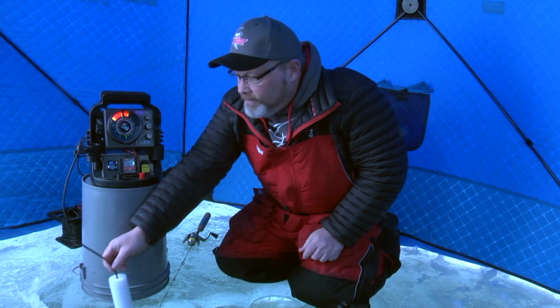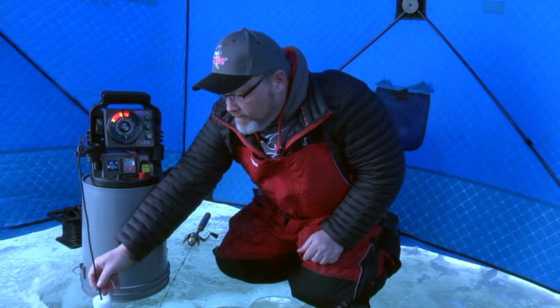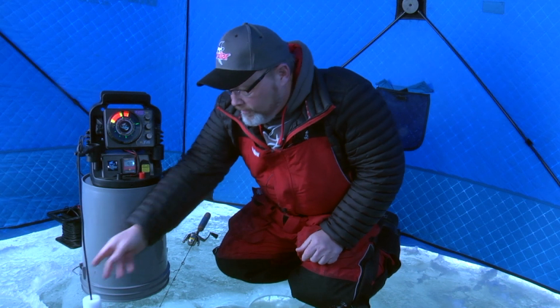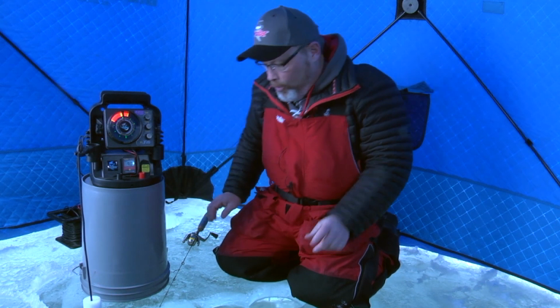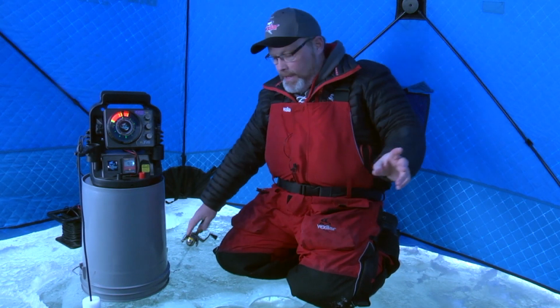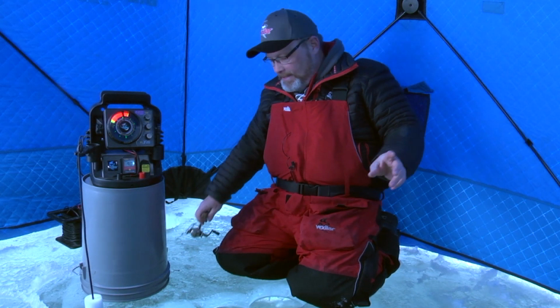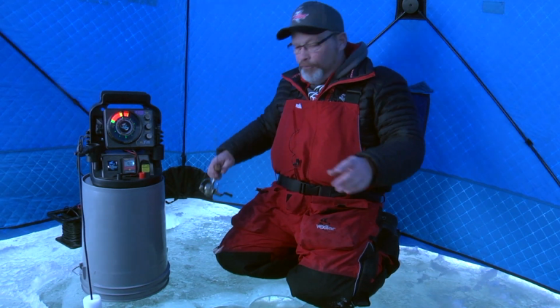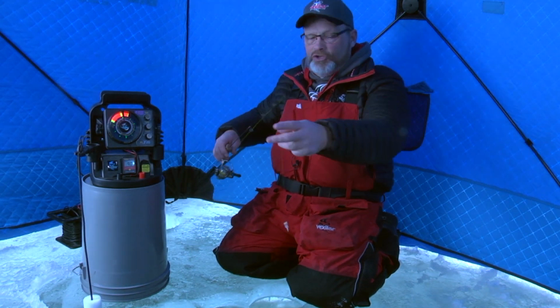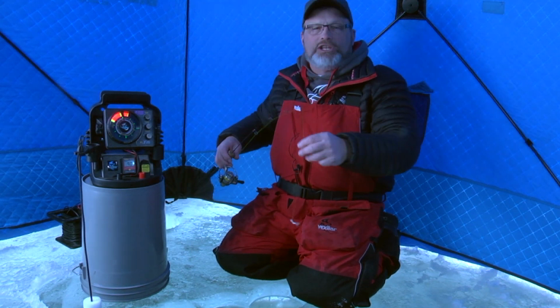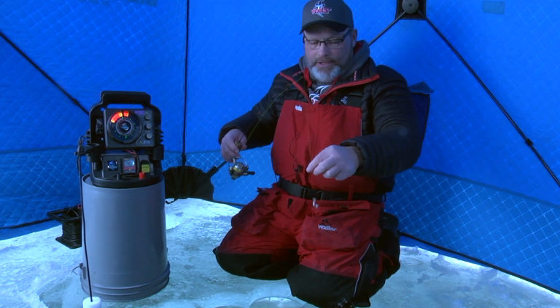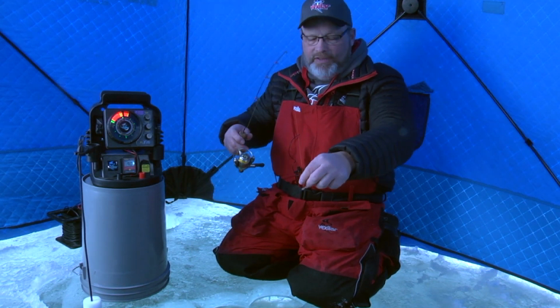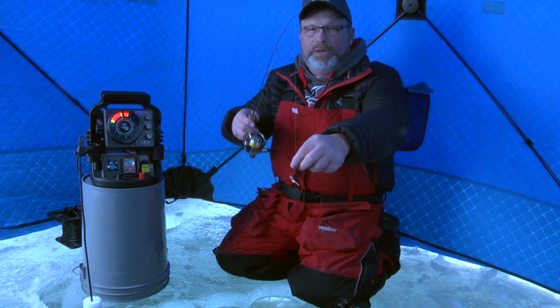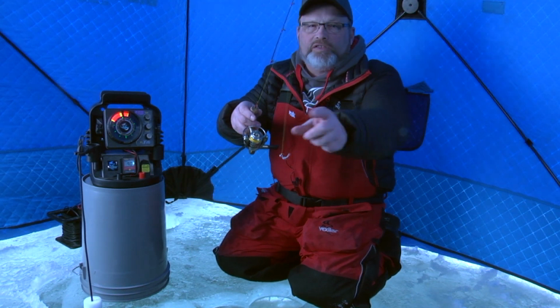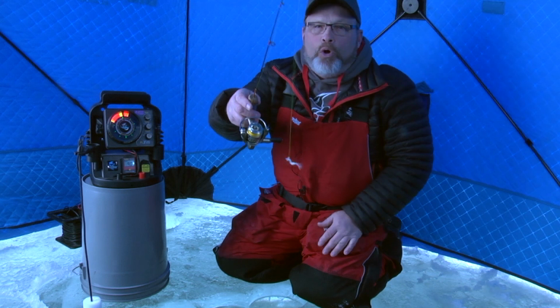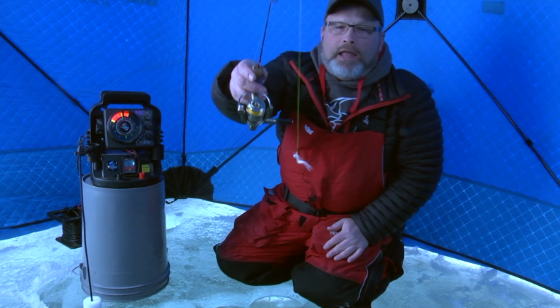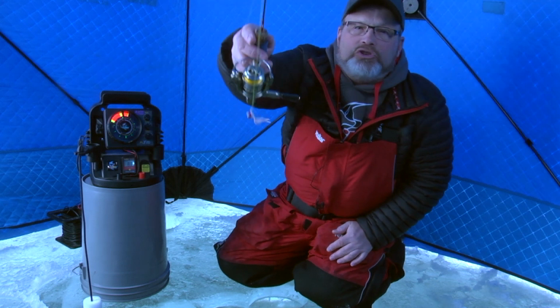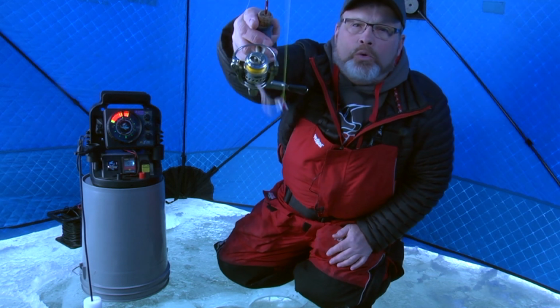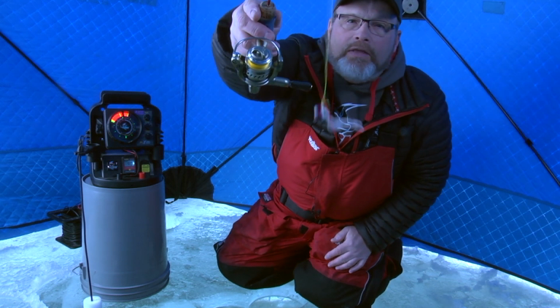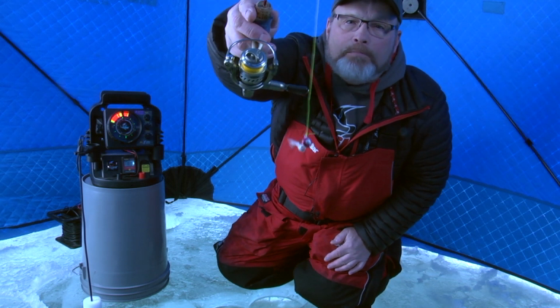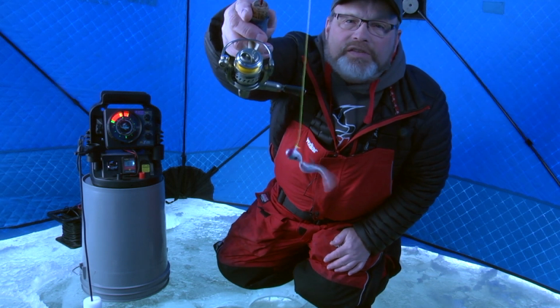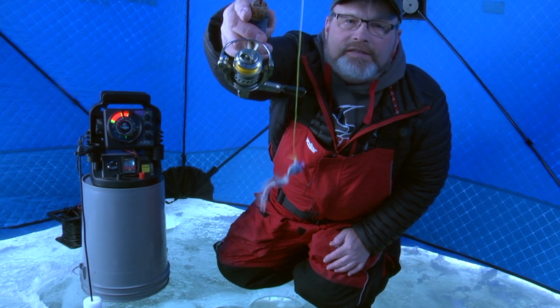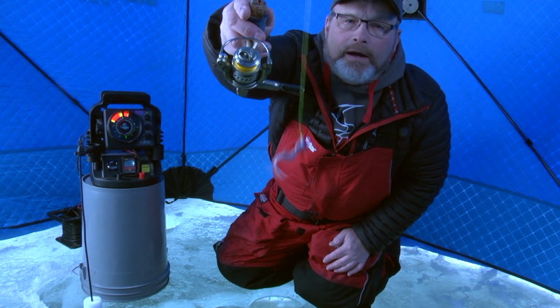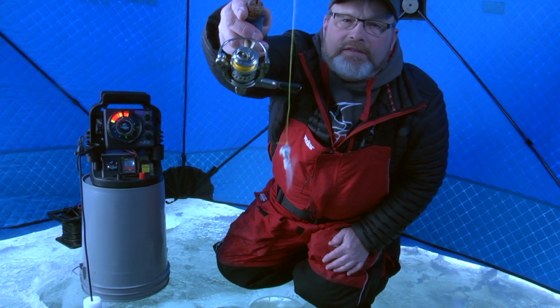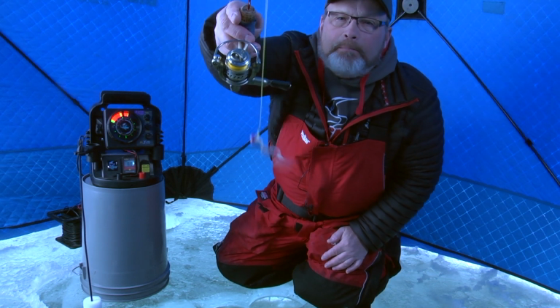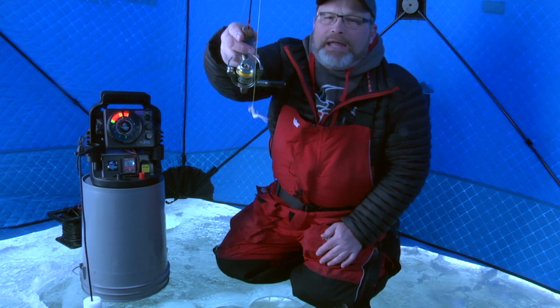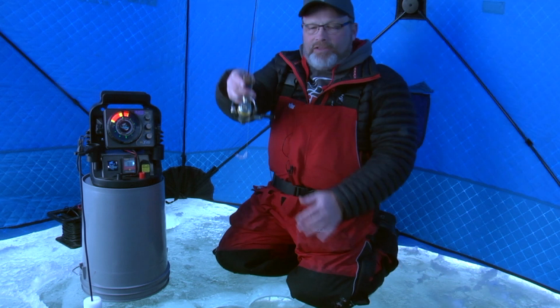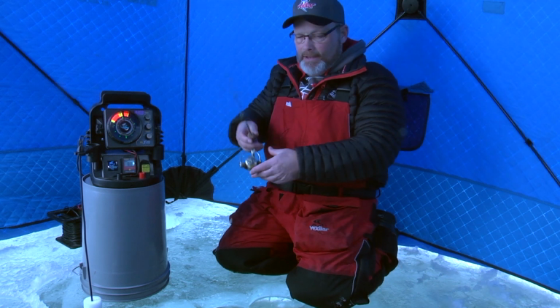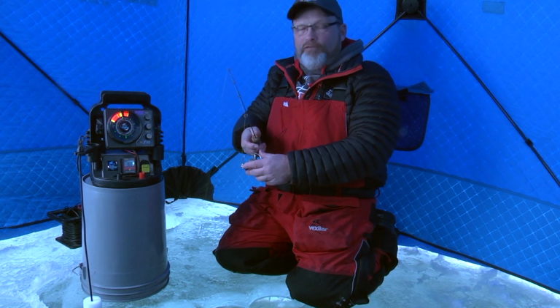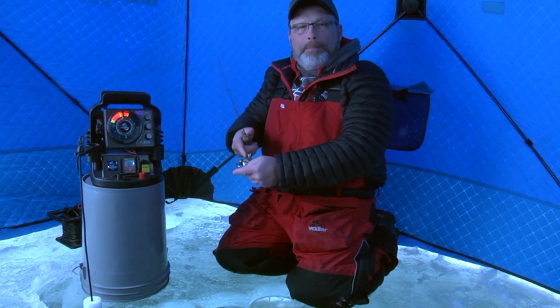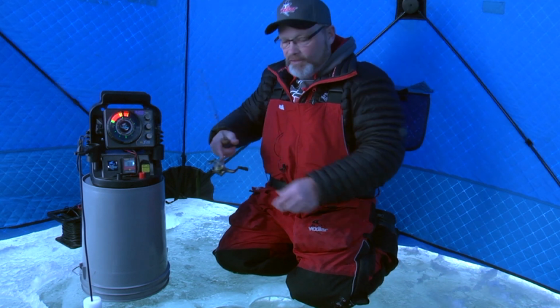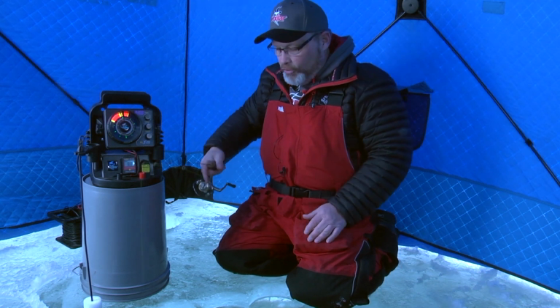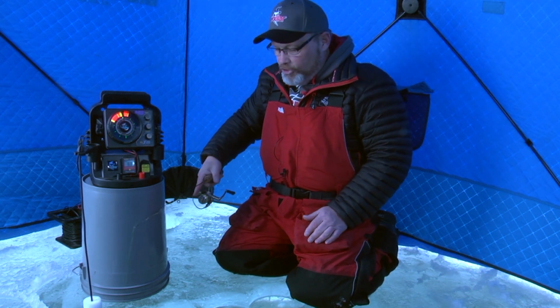Once the transducer is down the hole, I'm going to take my first target. This will be just a small little ice fishing lure — they call them marmuskas — and it's got a little Mackie plastic on the back. It's very popular for sunfish and crappie fishing.